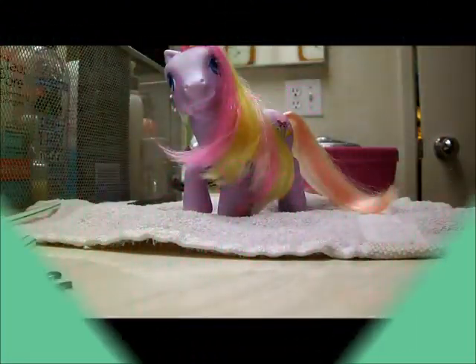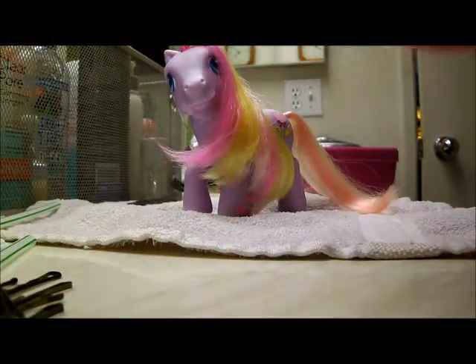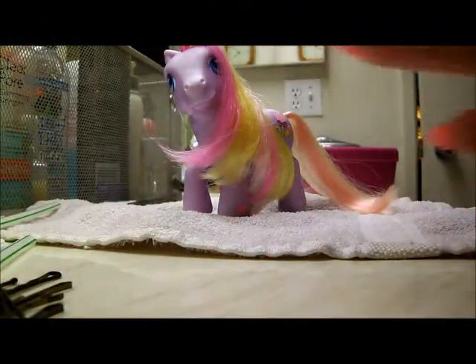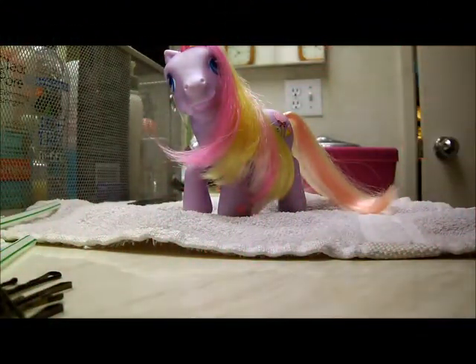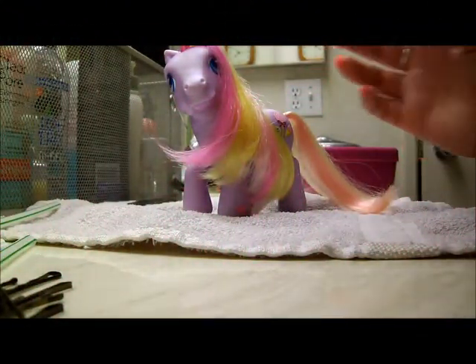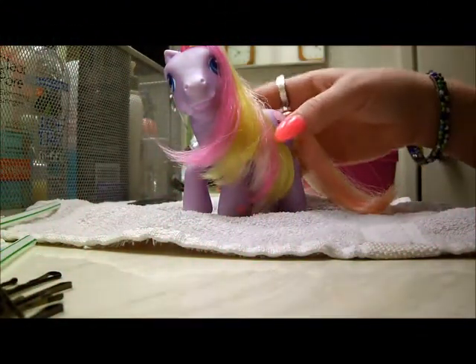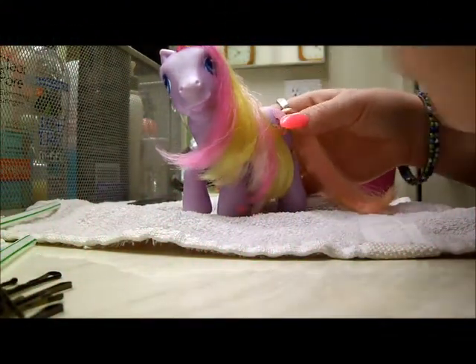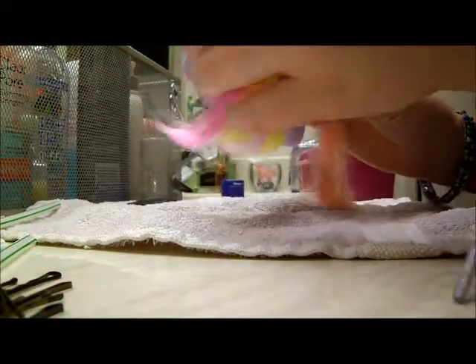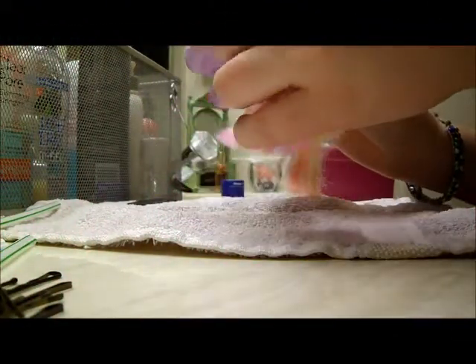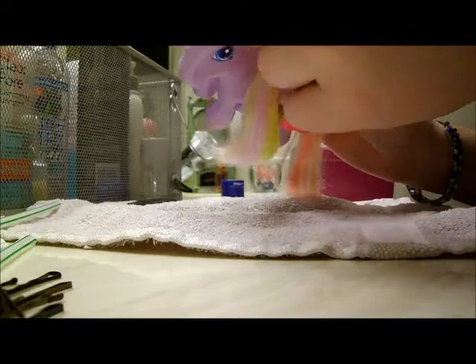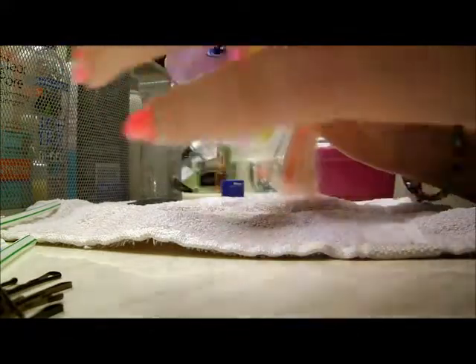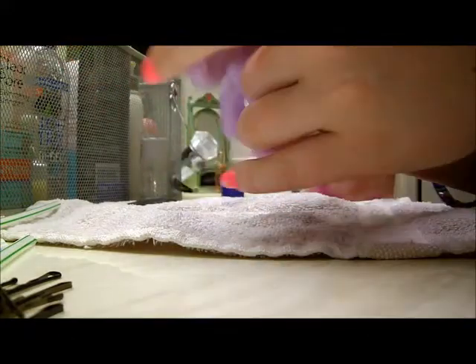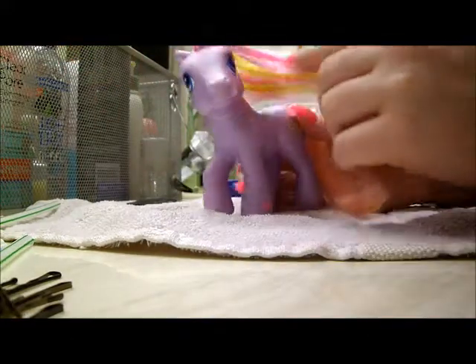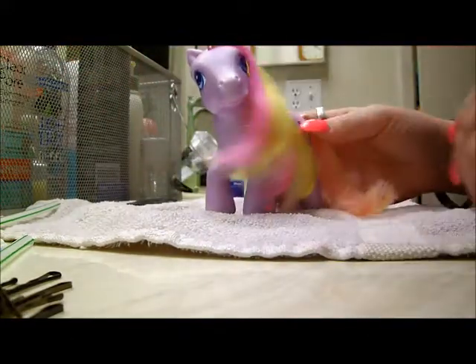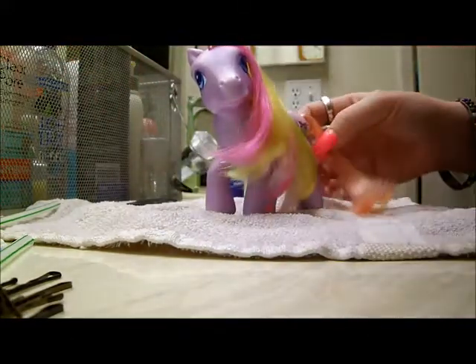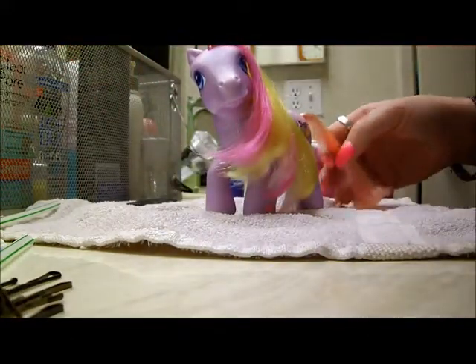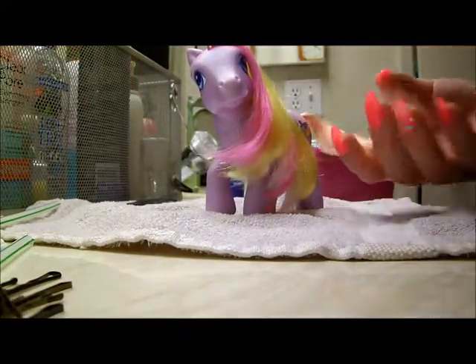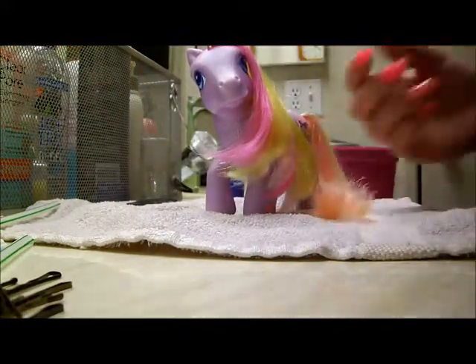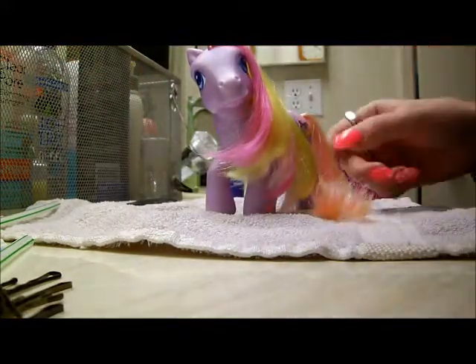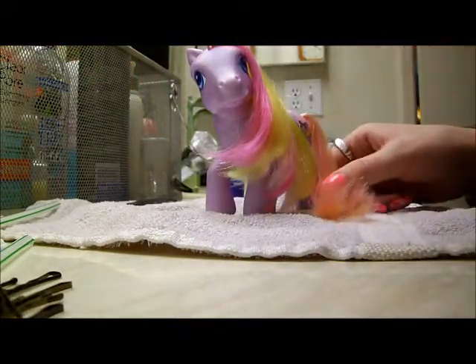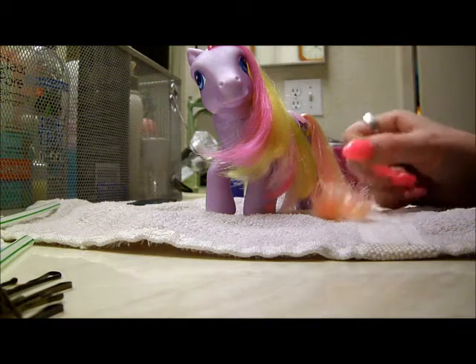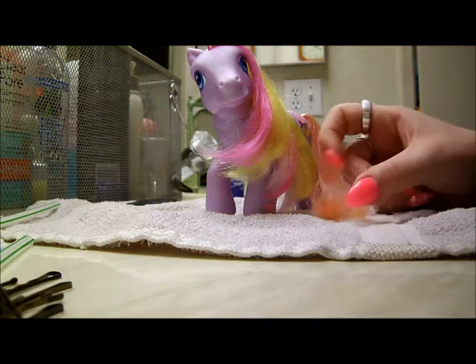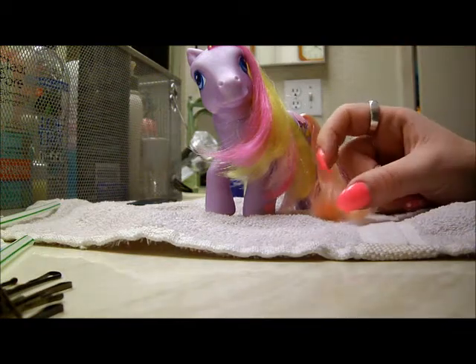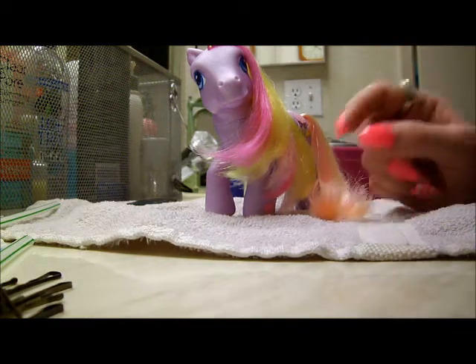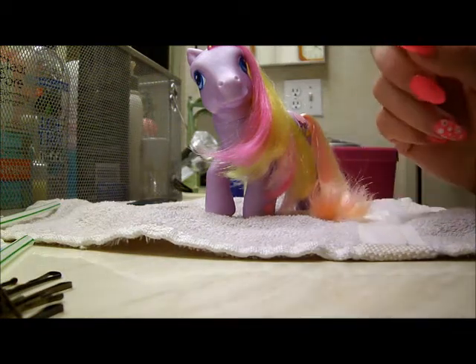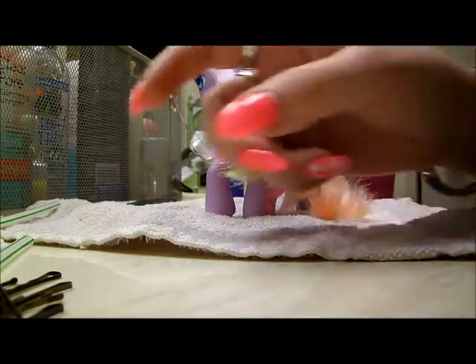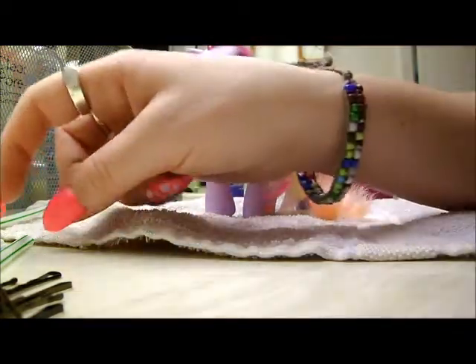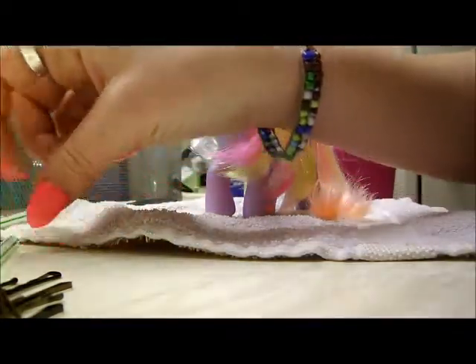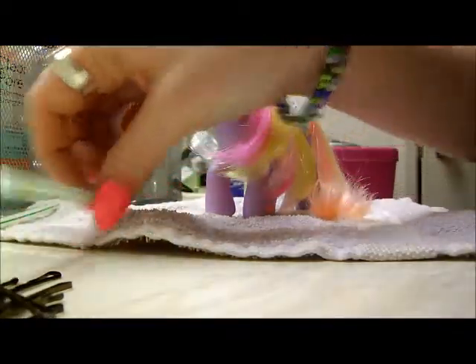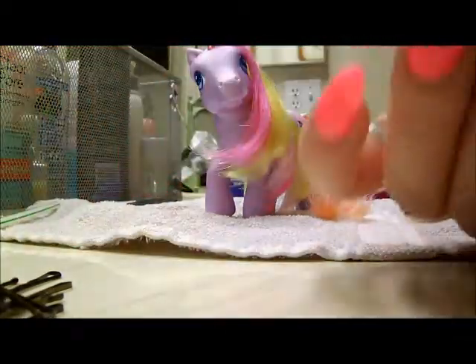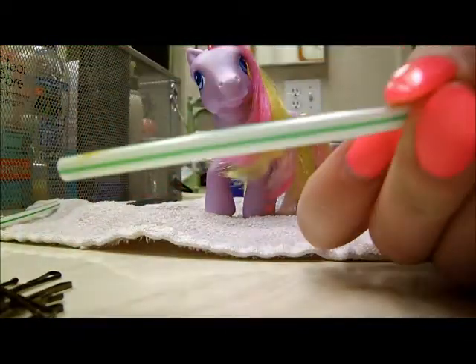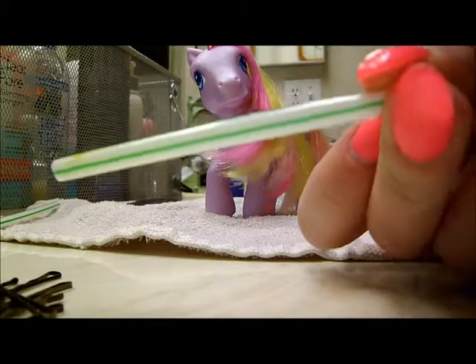Hi everybody, Mindy here. So today I'm going to show you guys how to do one of my favorite hair tutorials — I'll show you guys how to use straw curlers. And it's literally as simple as a straw.